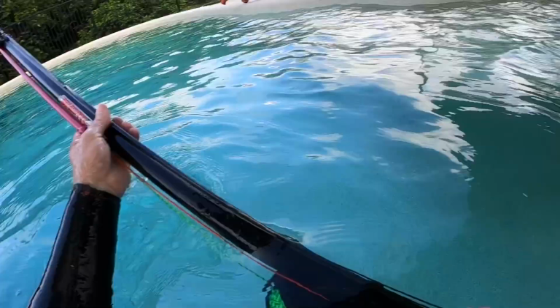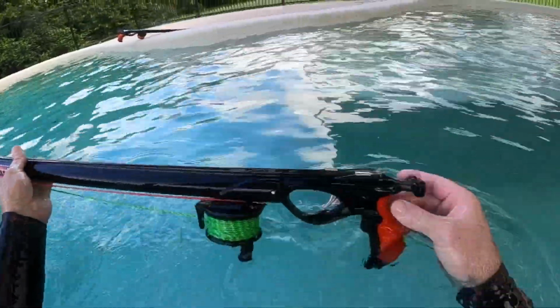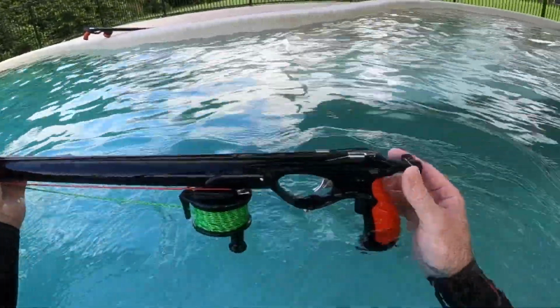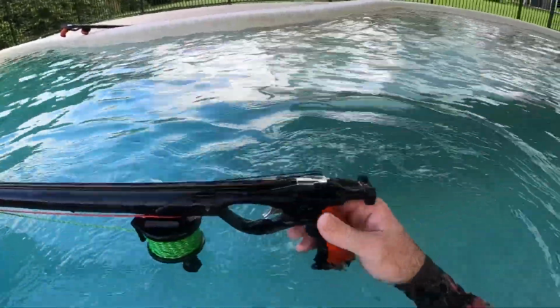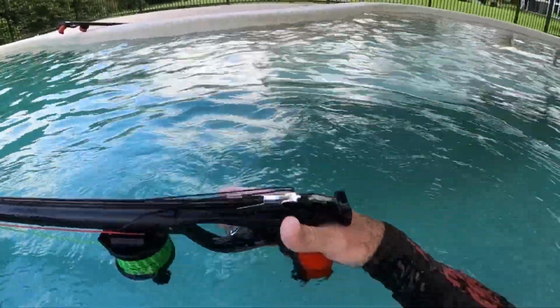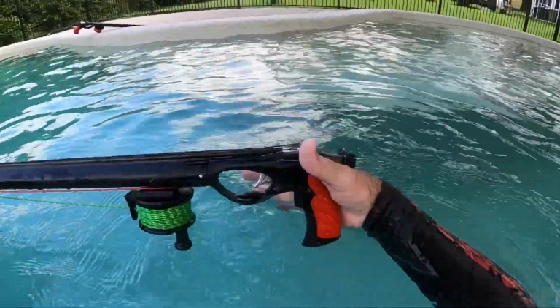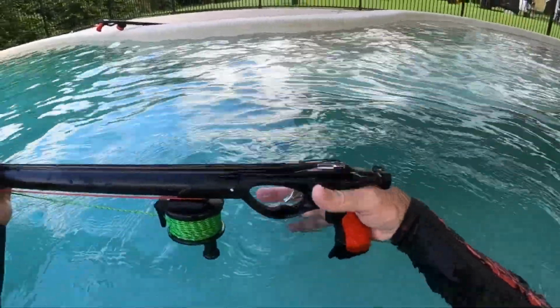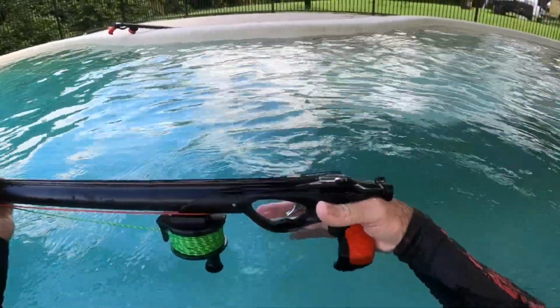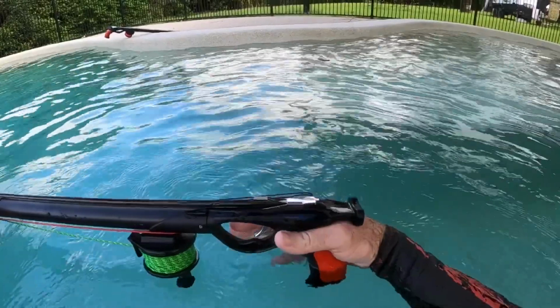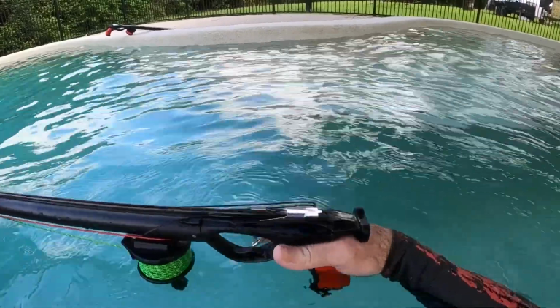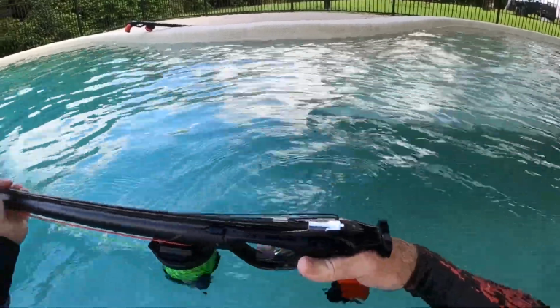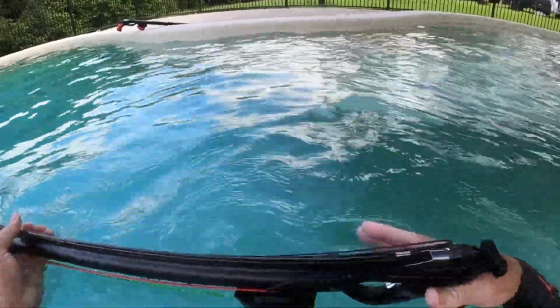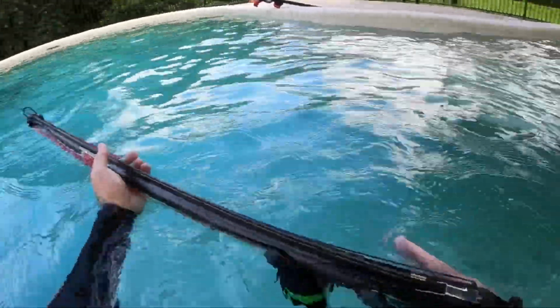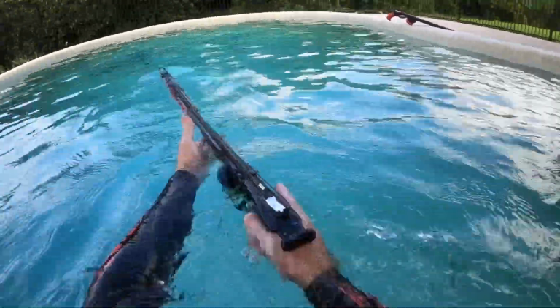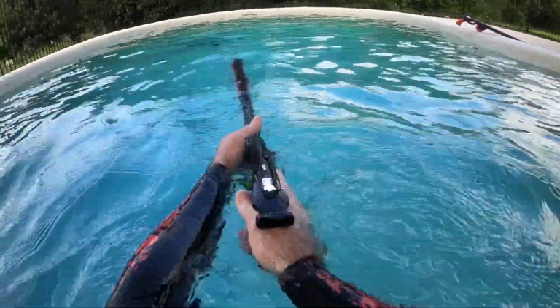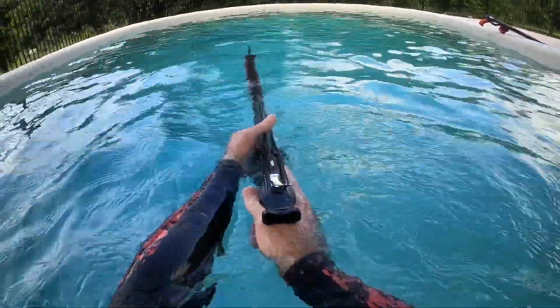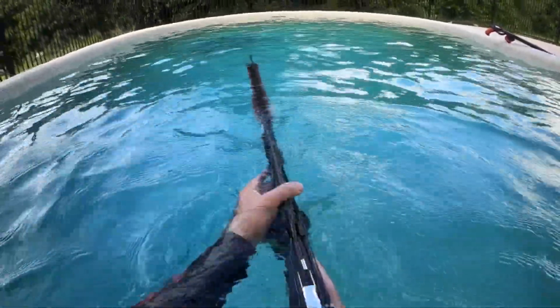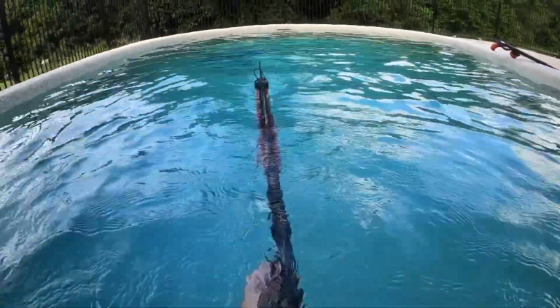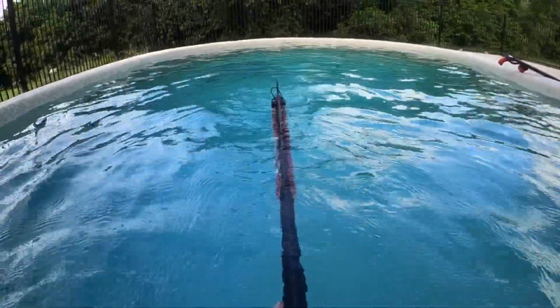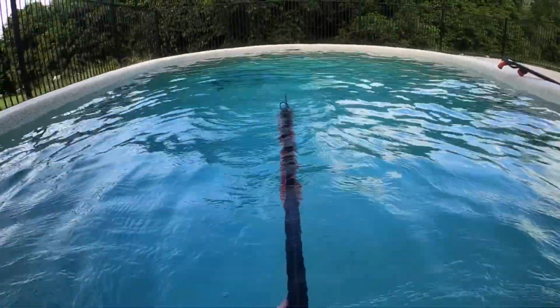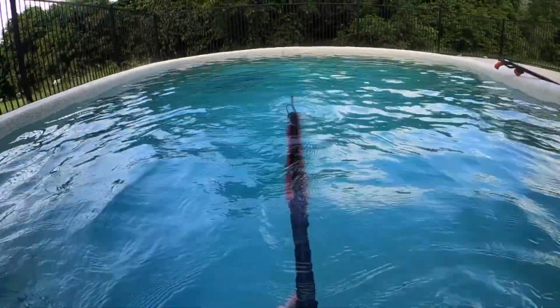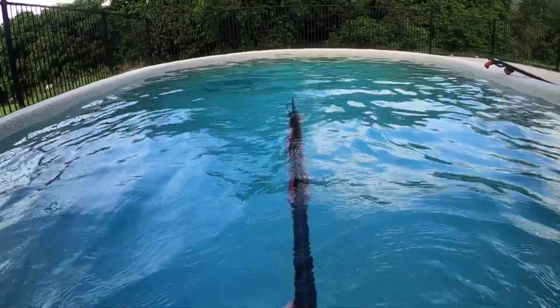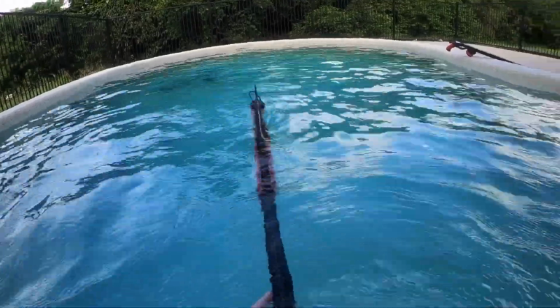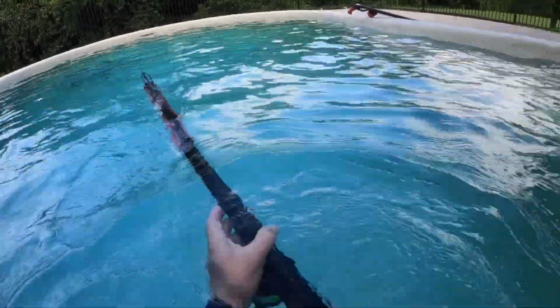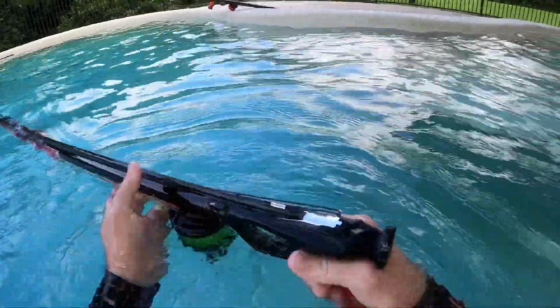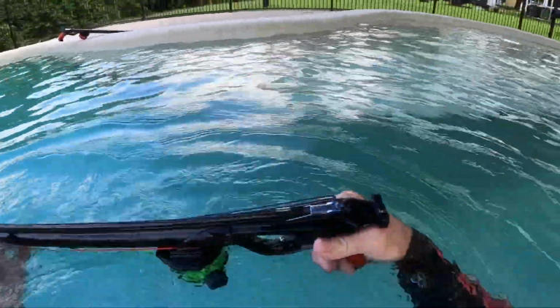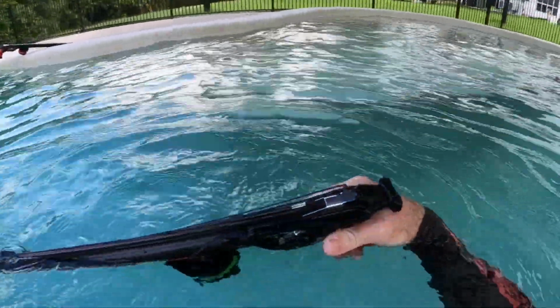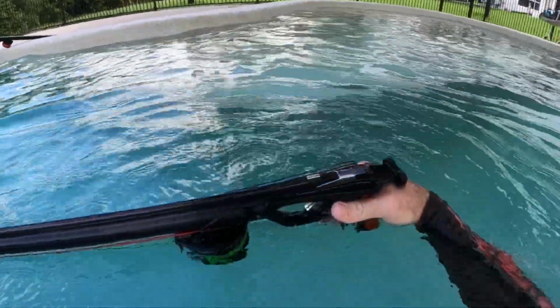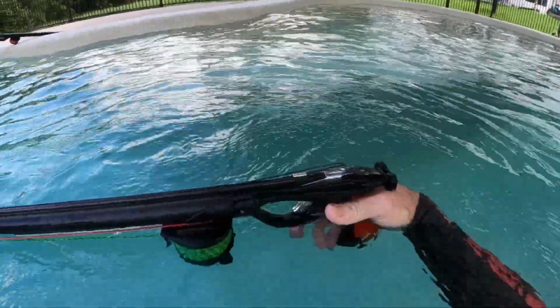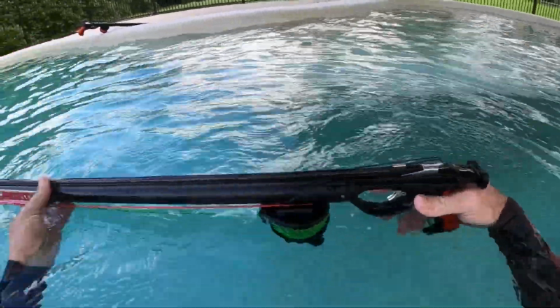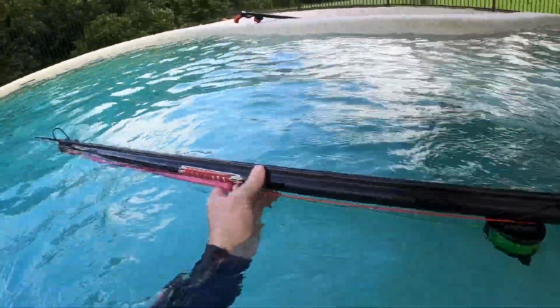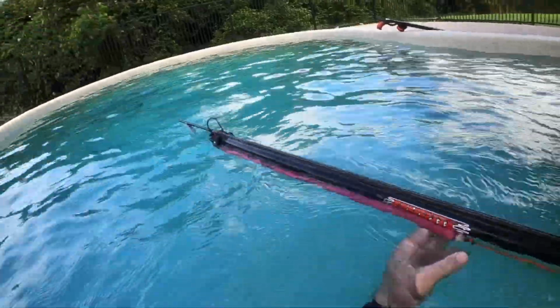So obviously to load: one hand at the back, all you want to do is push this out and then let it come back into your loading pad, to your chest. Don't try and load from the hip — it'll create more dramas than what it's worth.